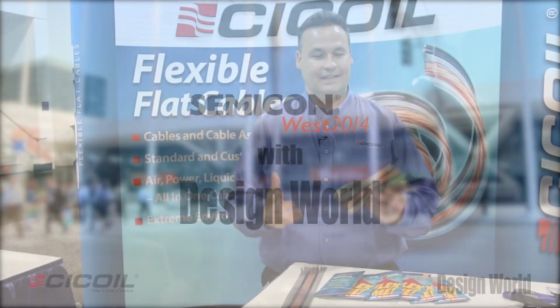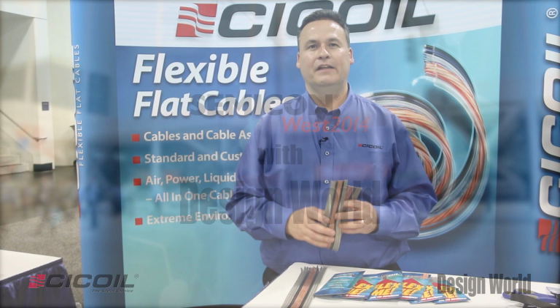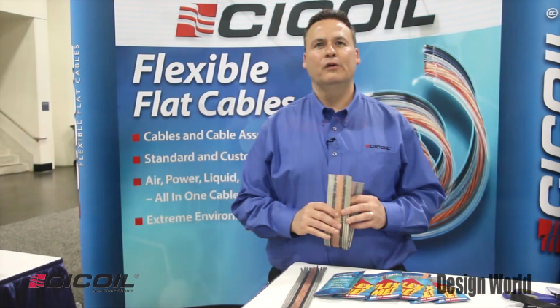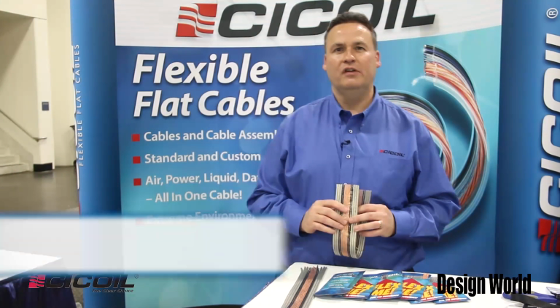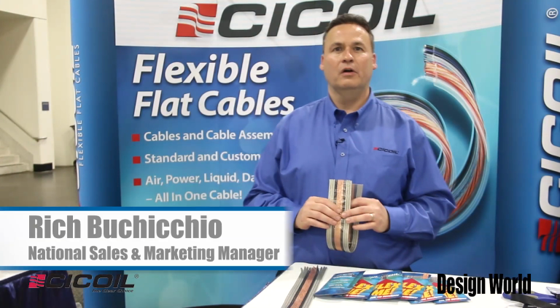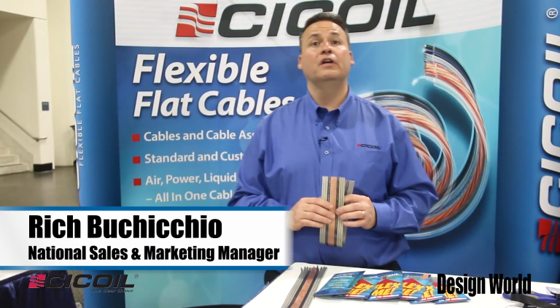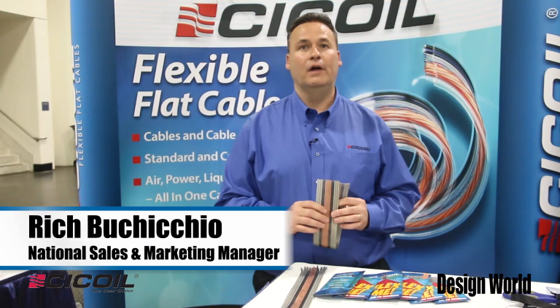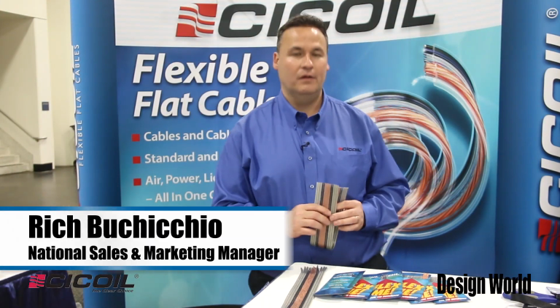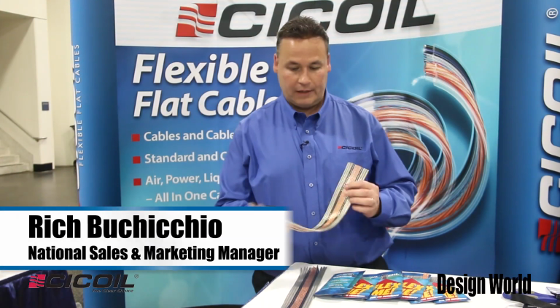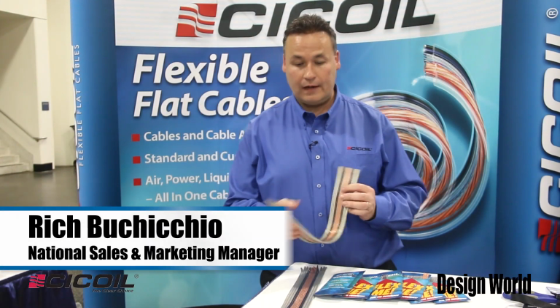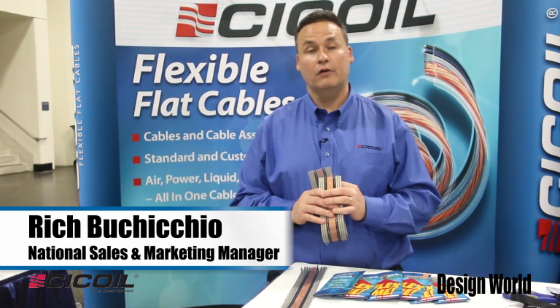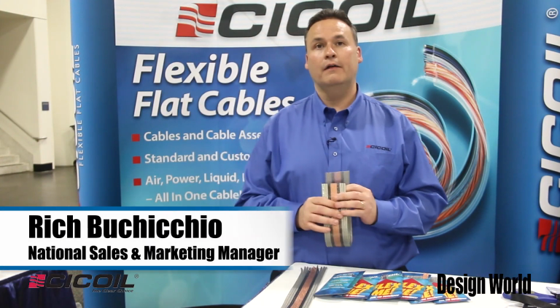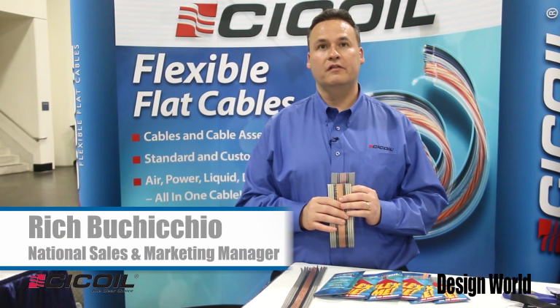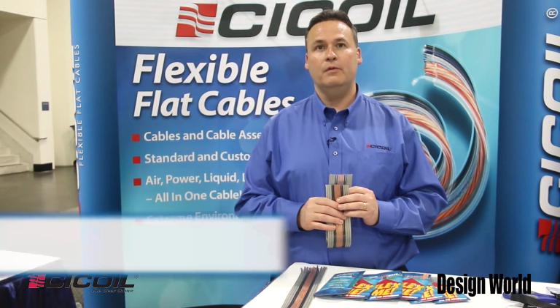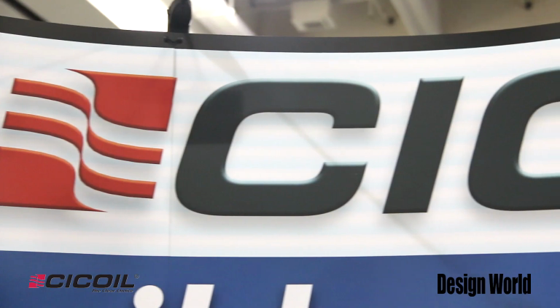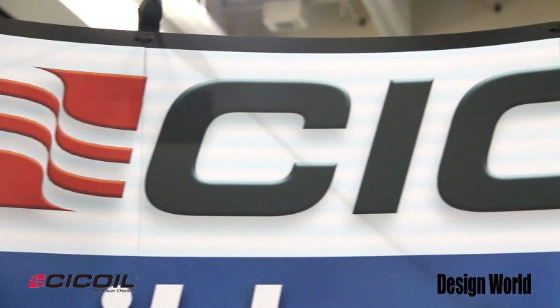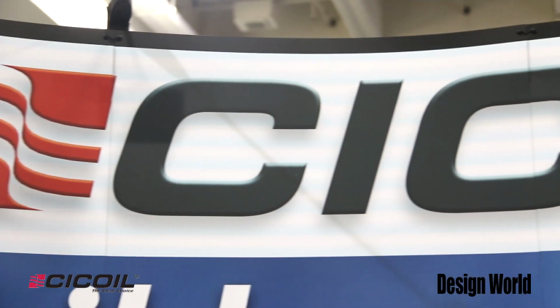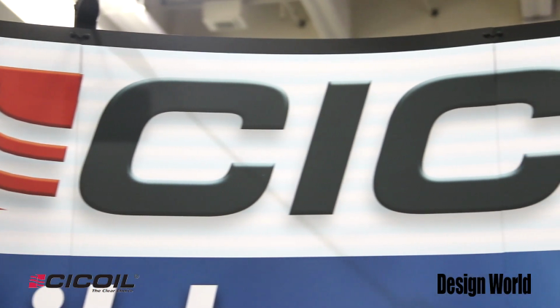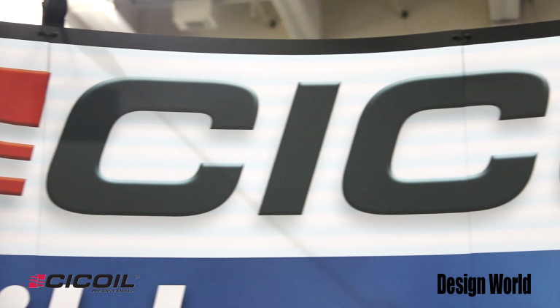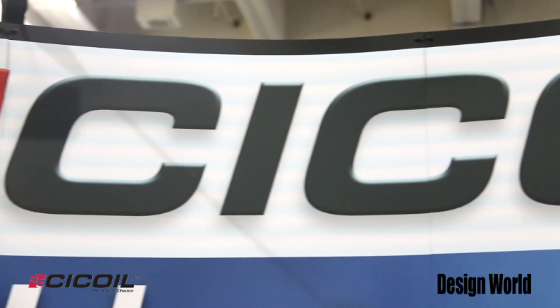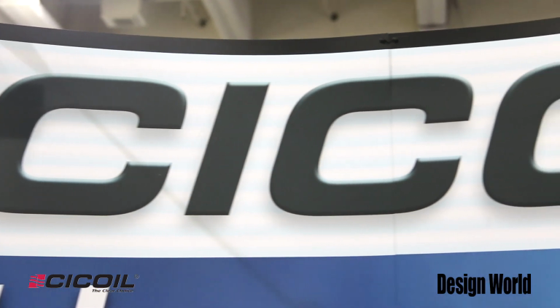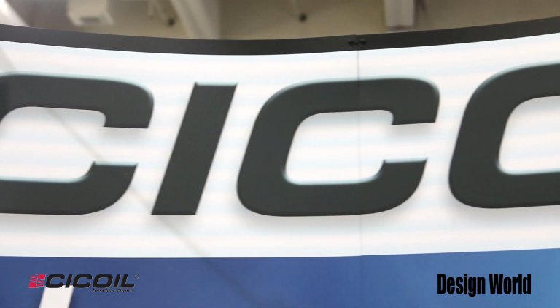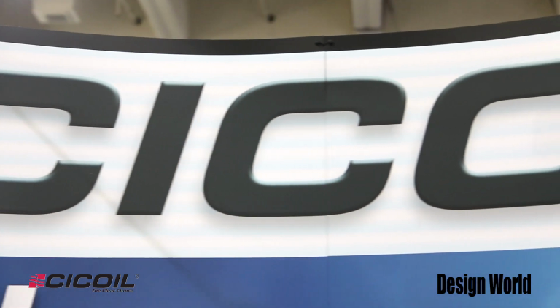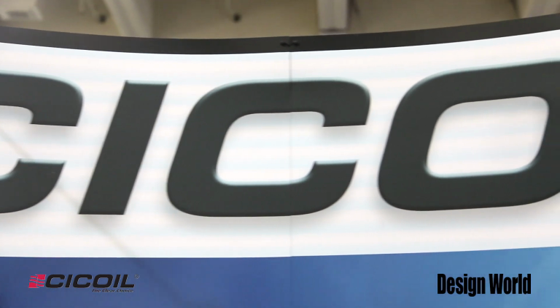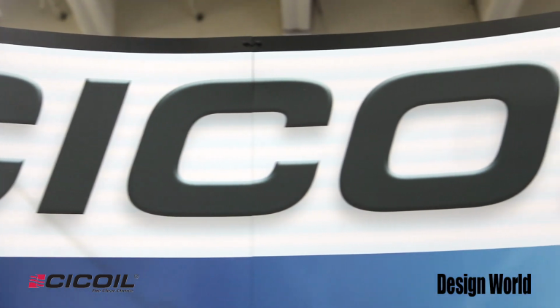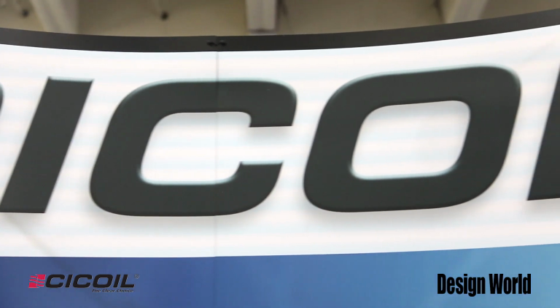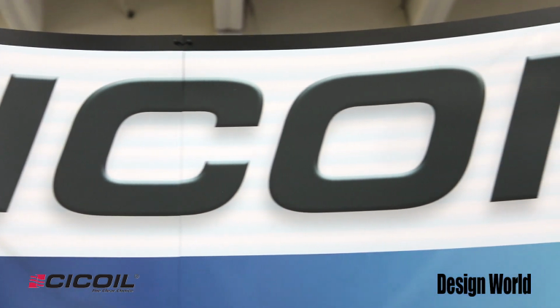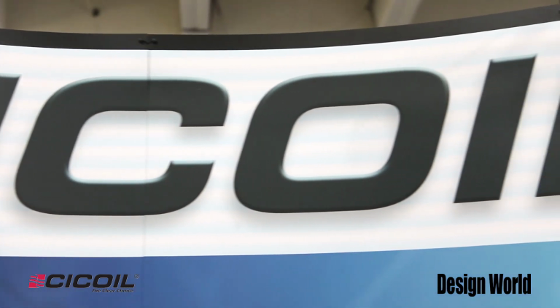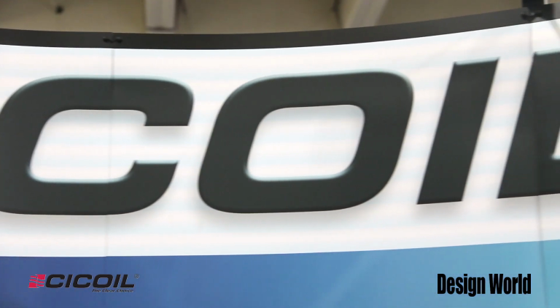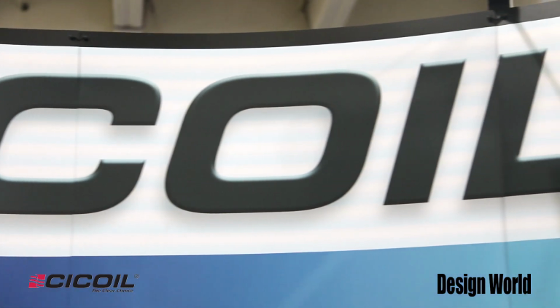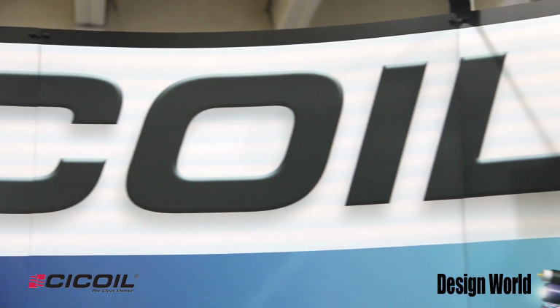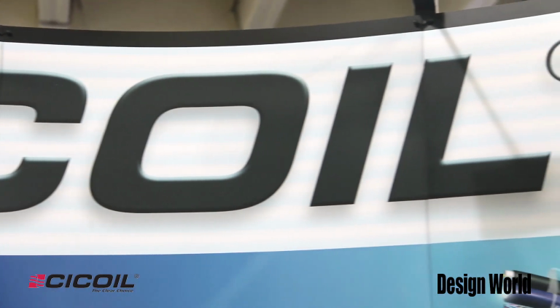Hi, this is Rich Picciccio of C-Coil, manufacturer of HyFlex cables. This year we're showcasing our cable products at the Semicon West 2014 in San Francisco.